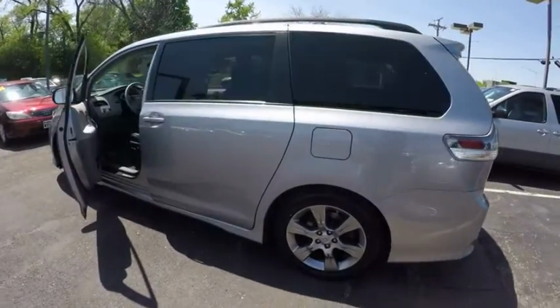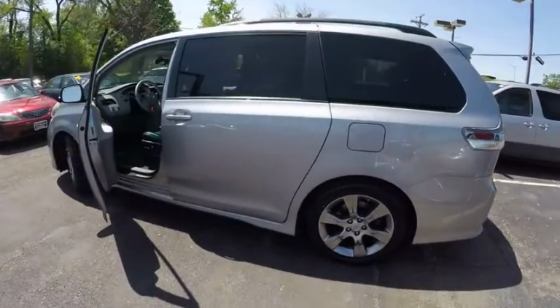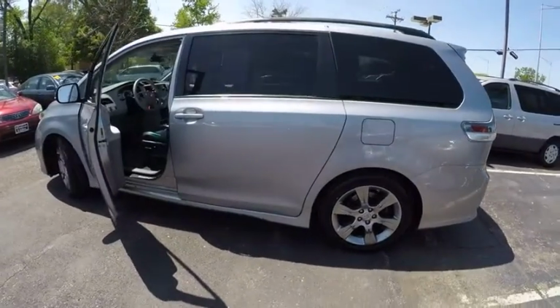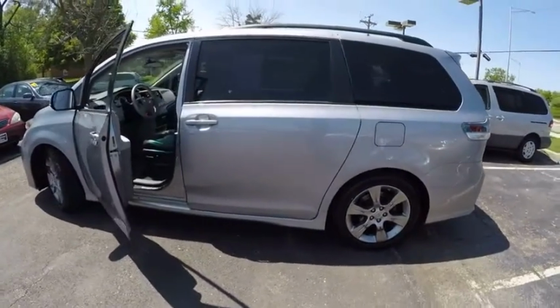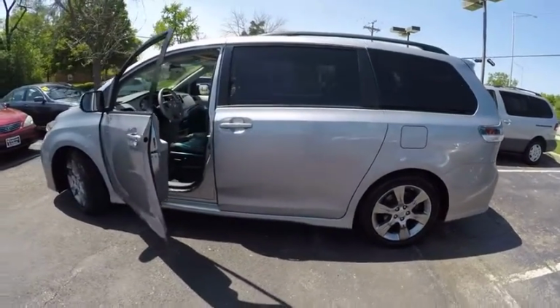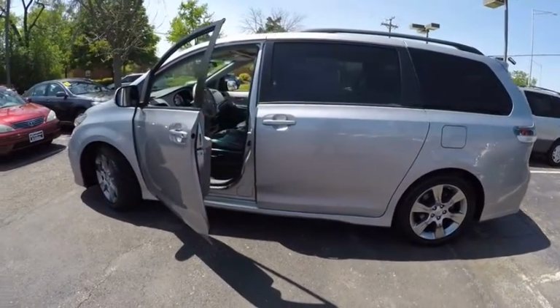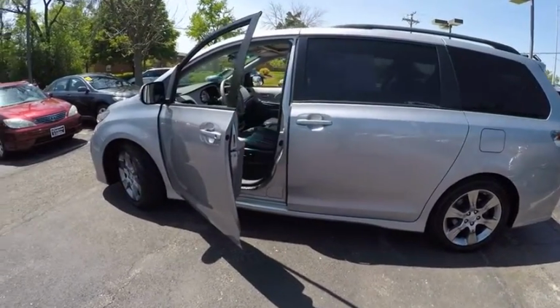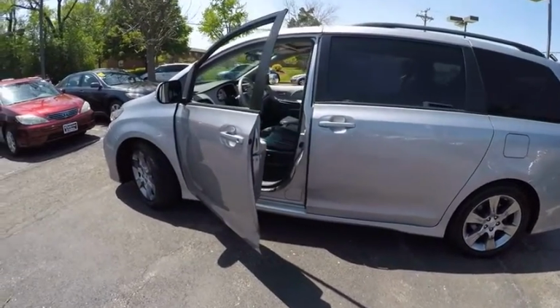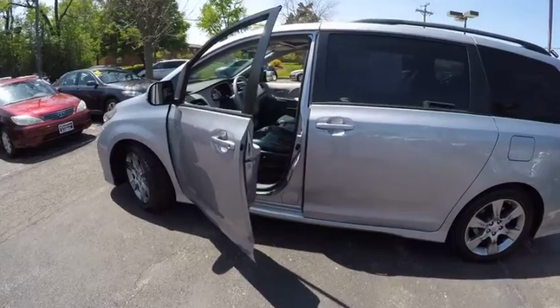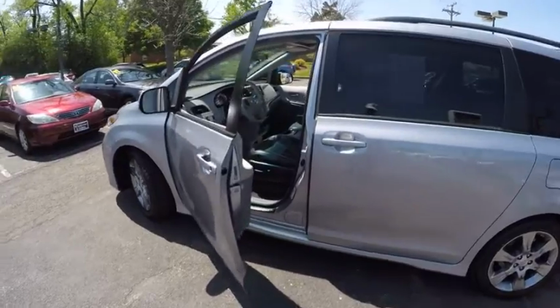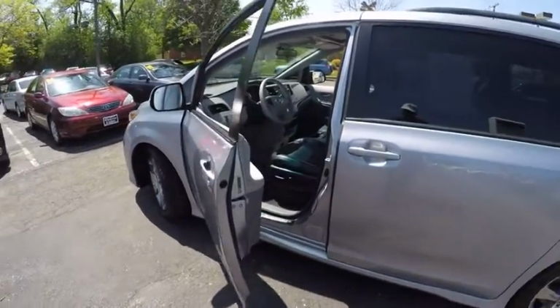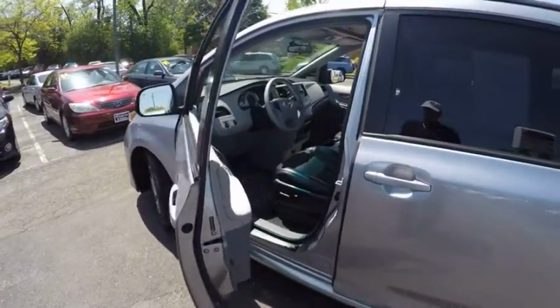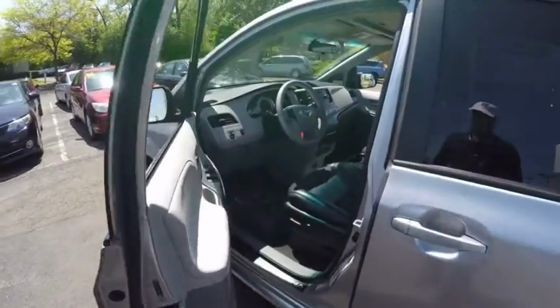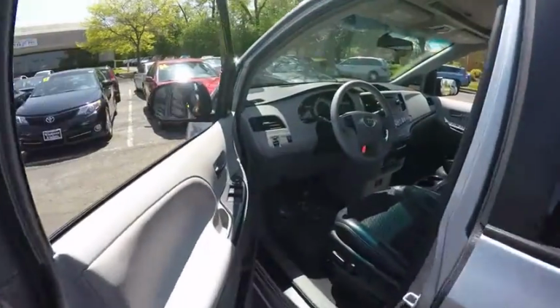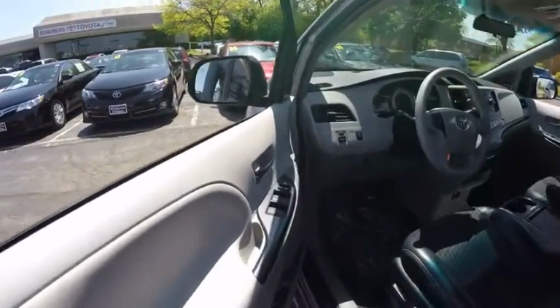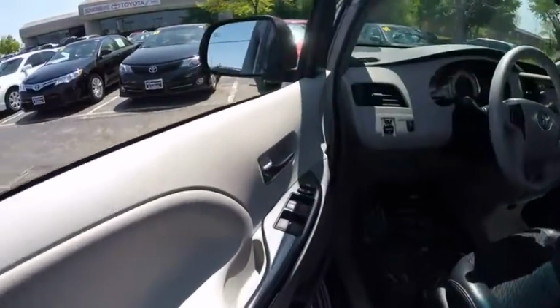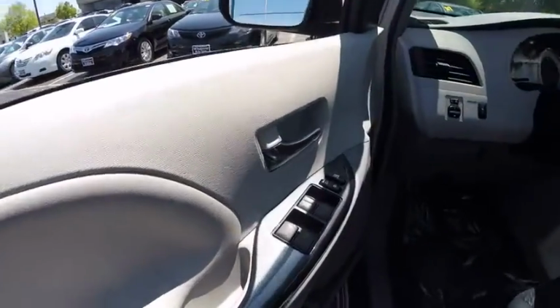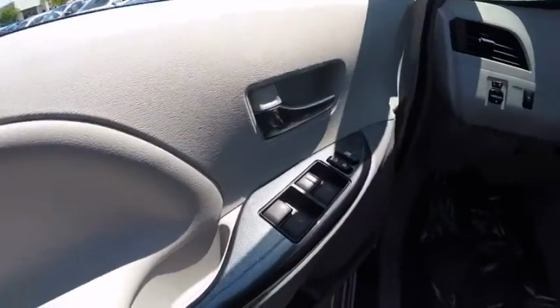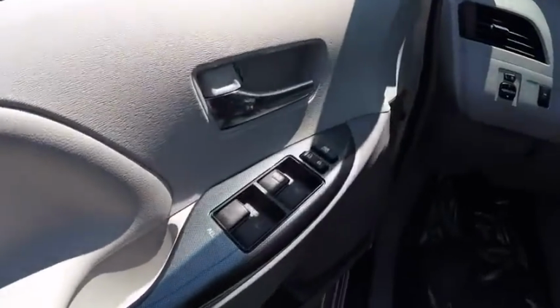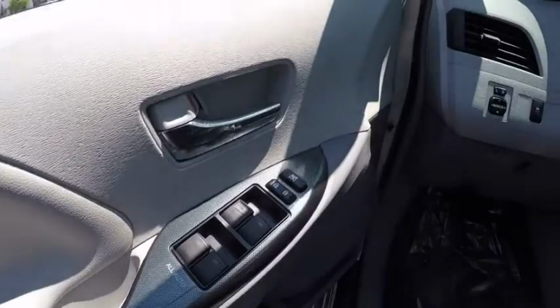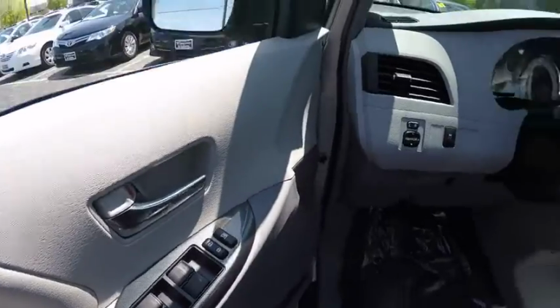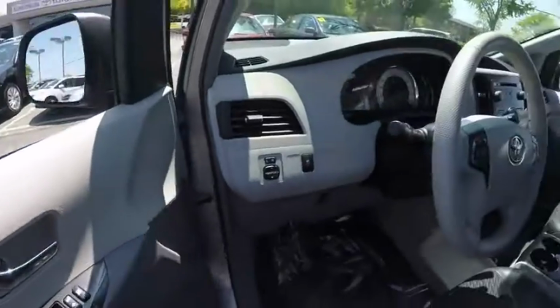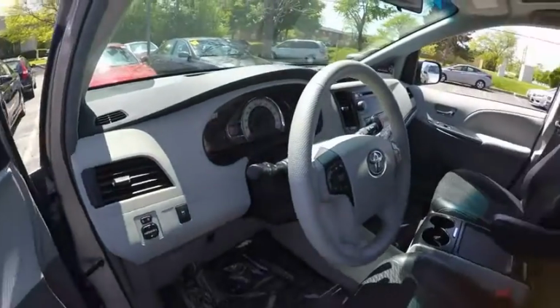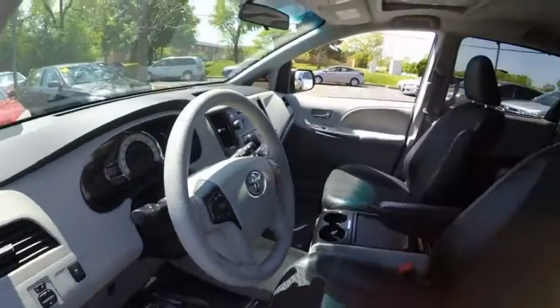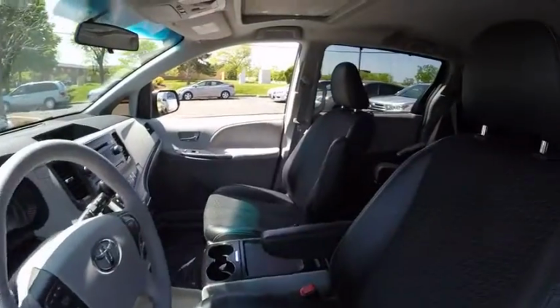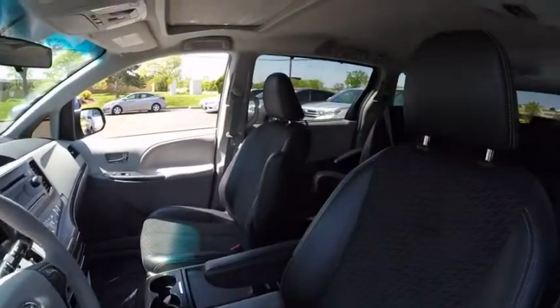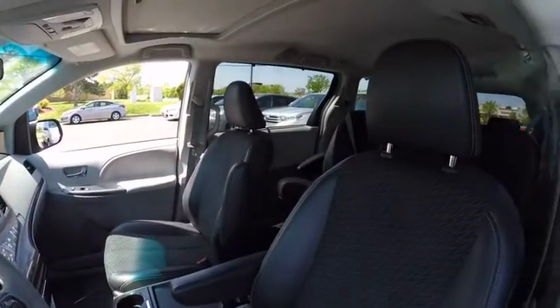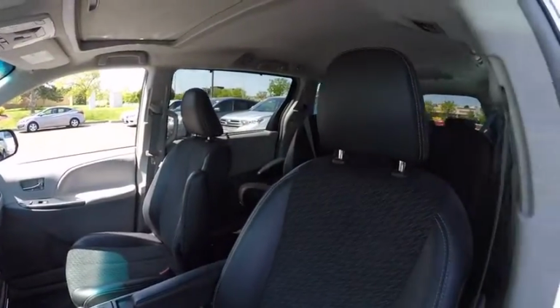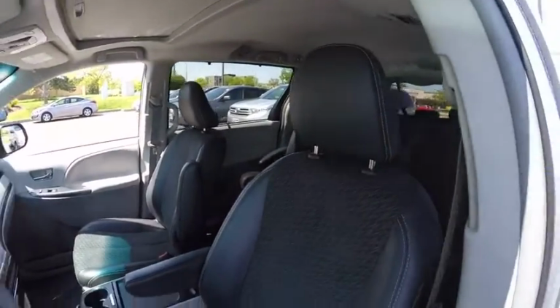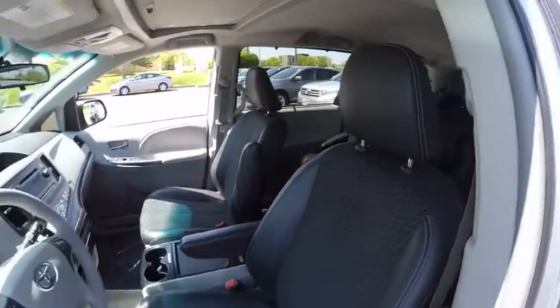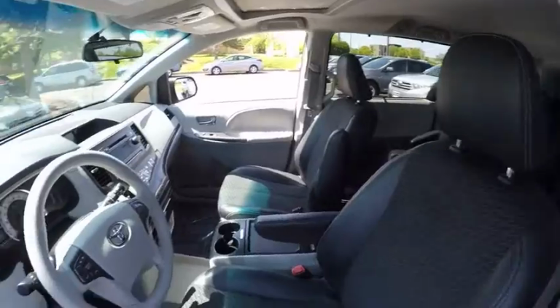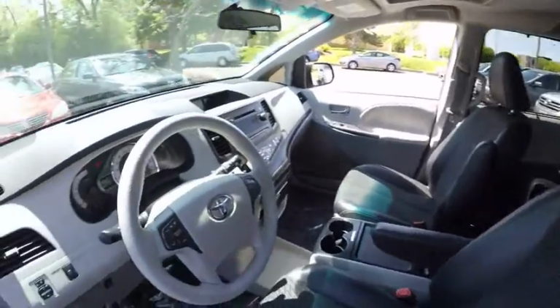This vehicle has less than 60,000 miles. Here are some of this vehicle's great options: traction control, stability control, power steering, cruise control, trip computer, clock, child safety lock, fog light, compass, and tachometer.